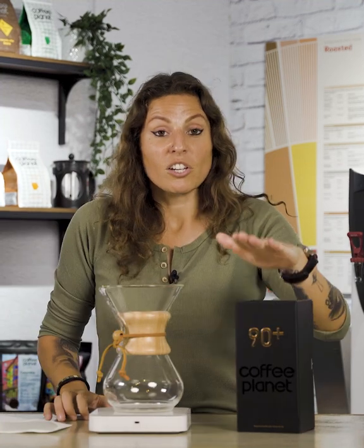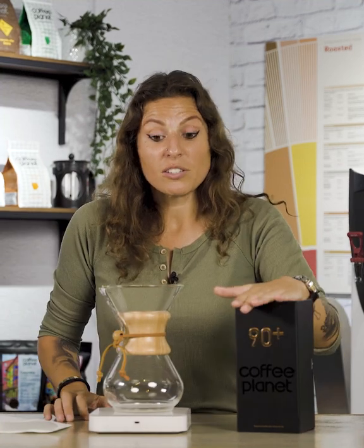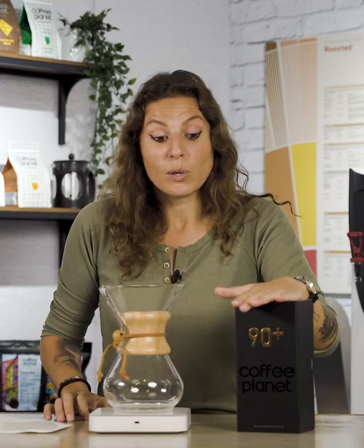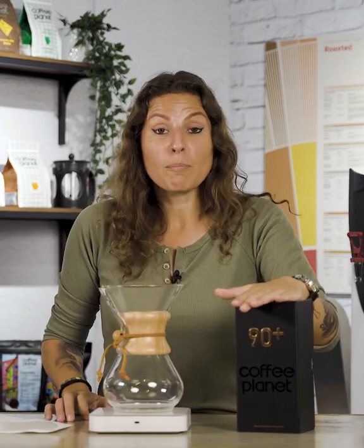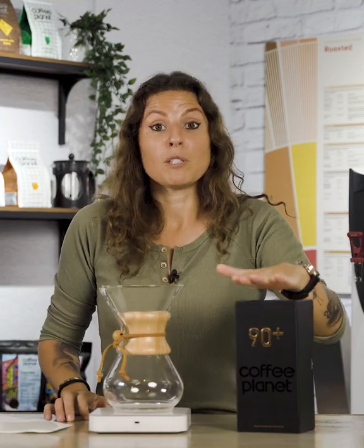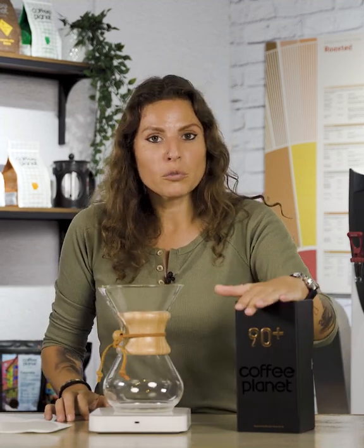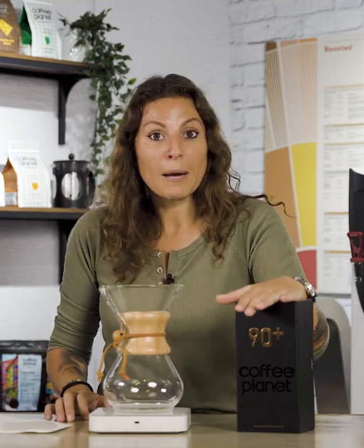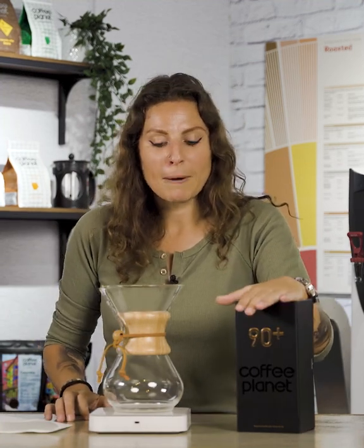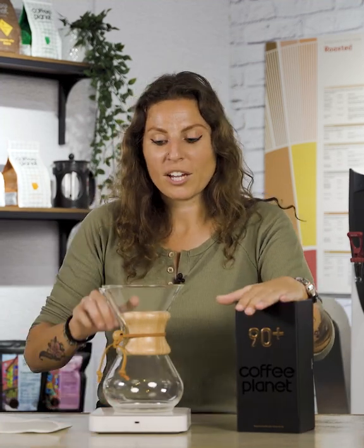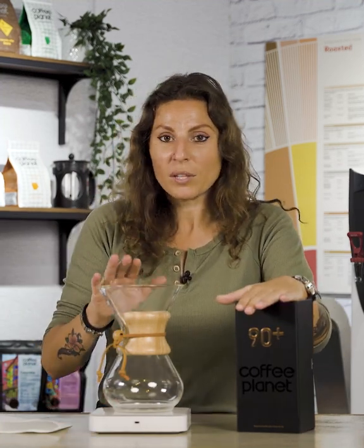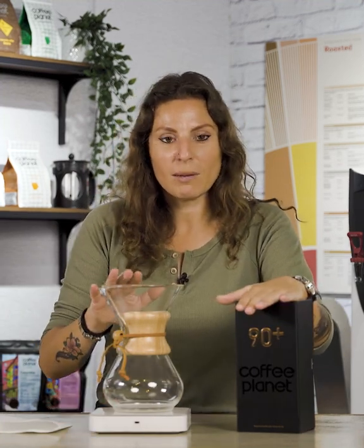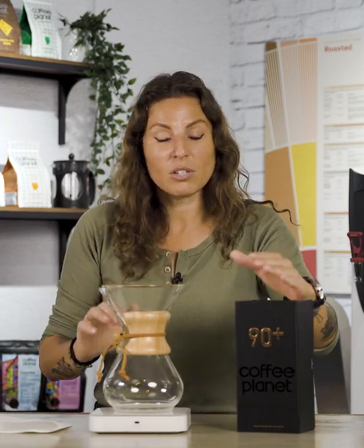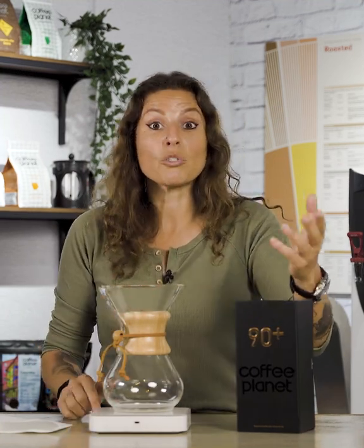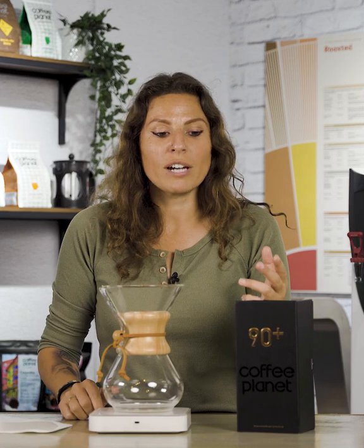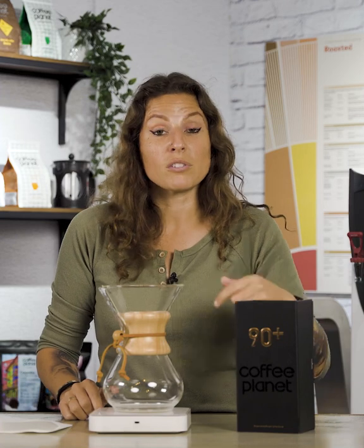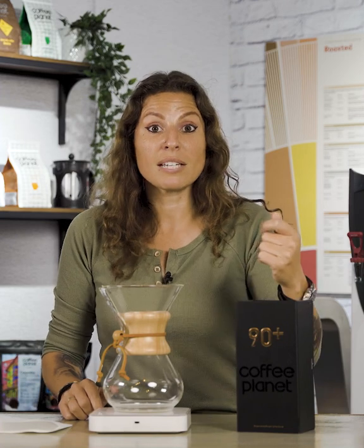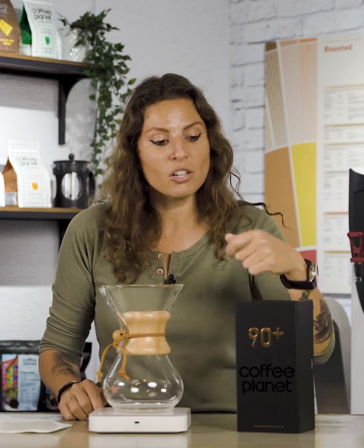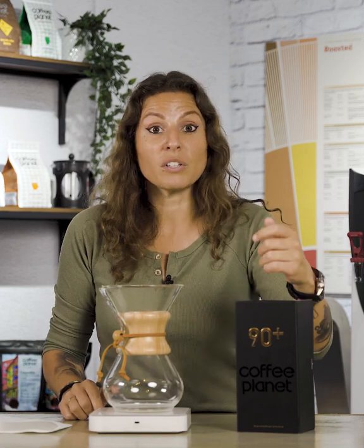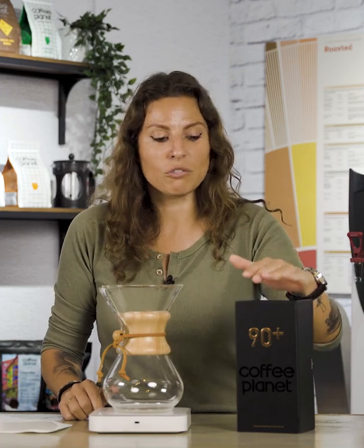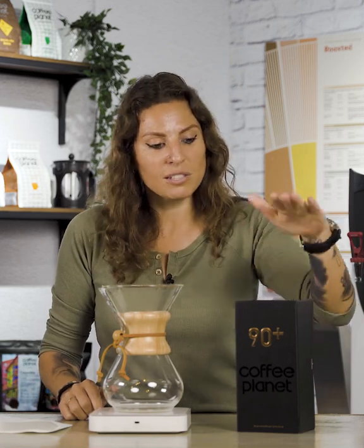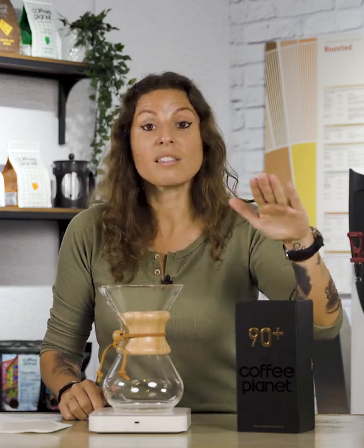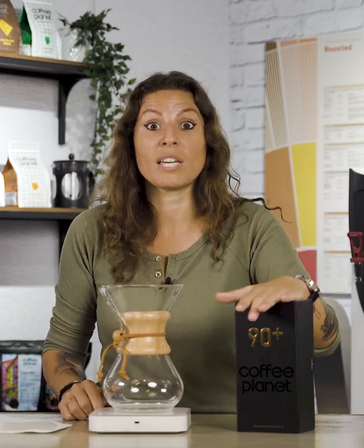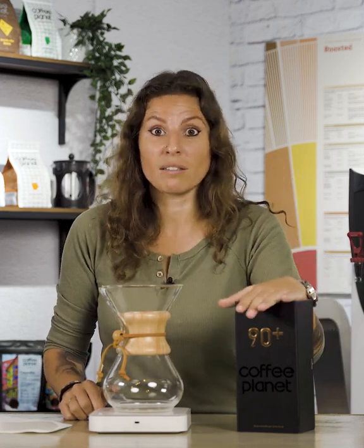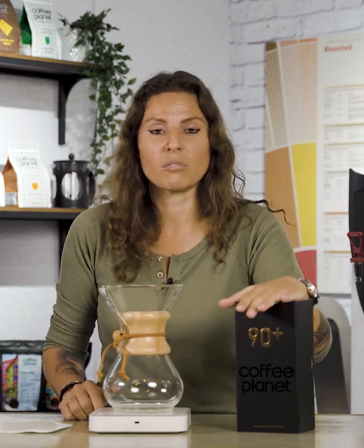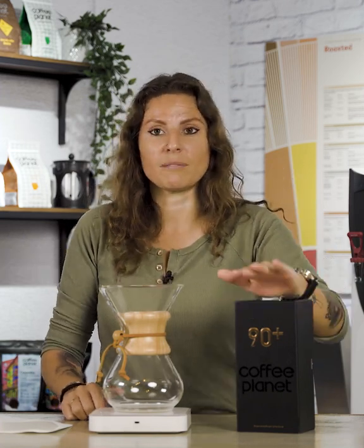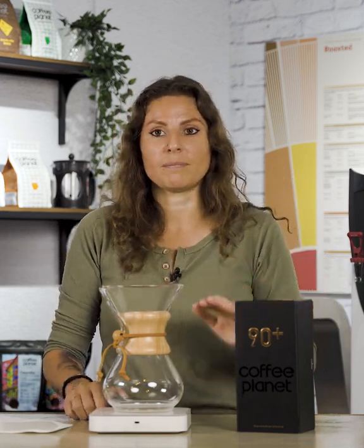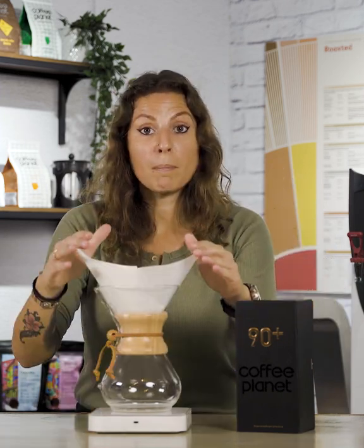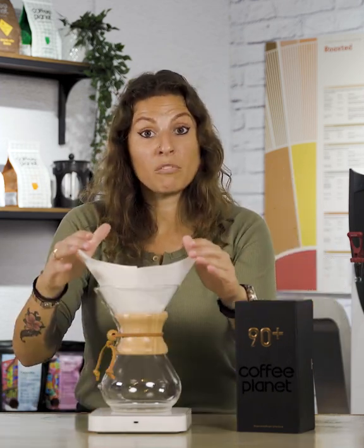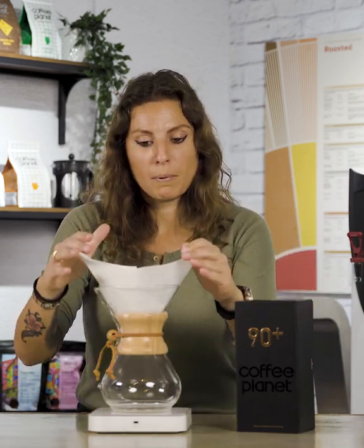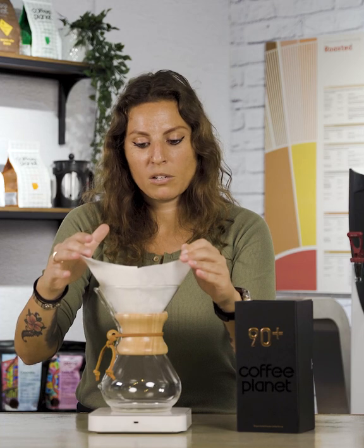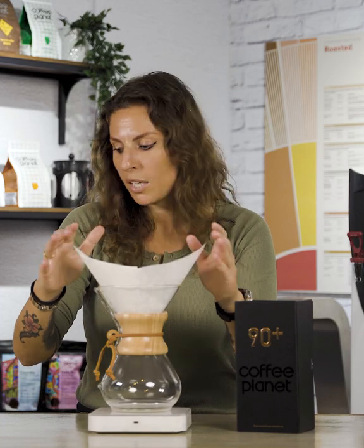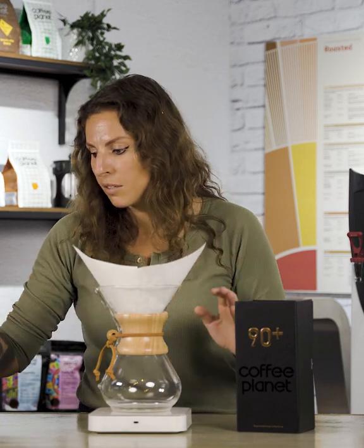So guys, we're going to brew this beautiful Panama Pache with our Chemex so we can draw out those amazing coffee characteristics that we get out of this coffee. Just popping my filter paper here for the Chemex.